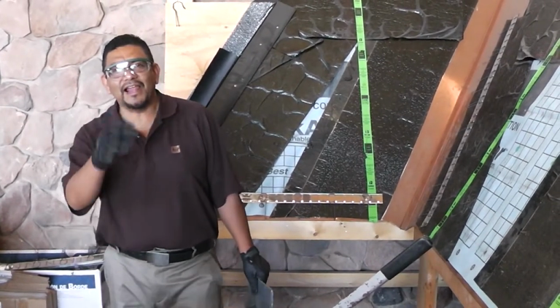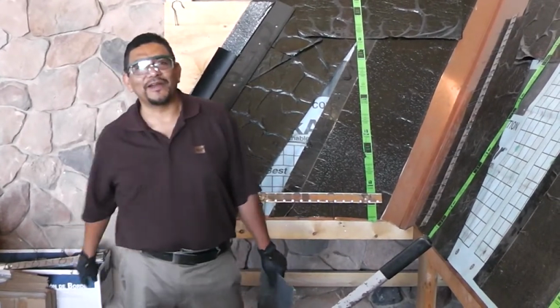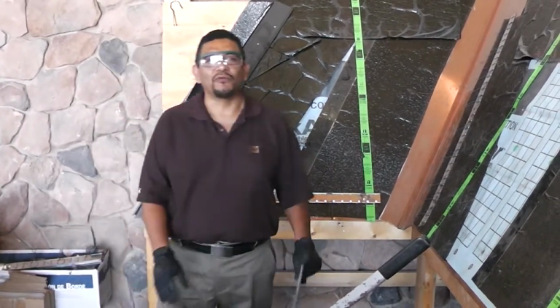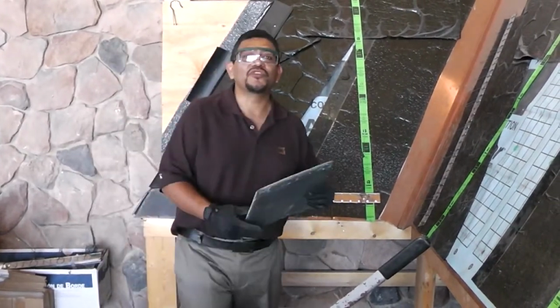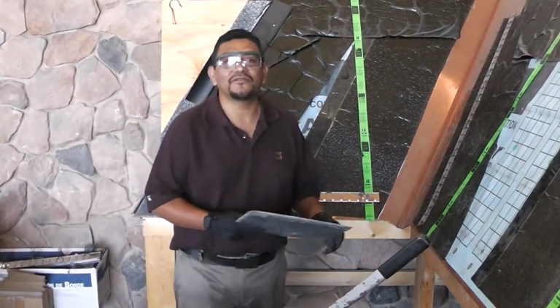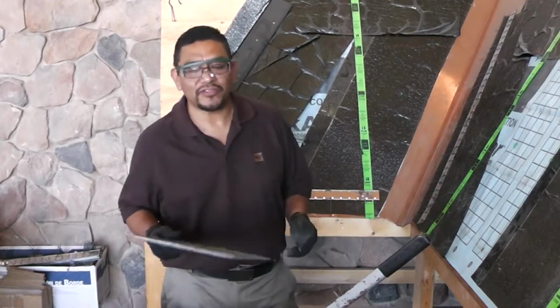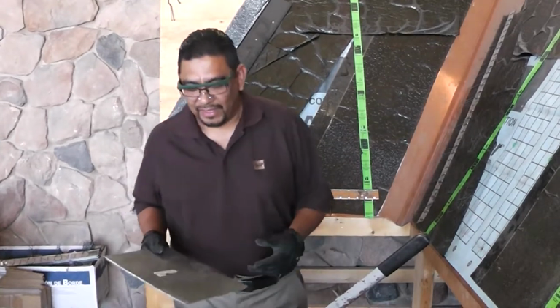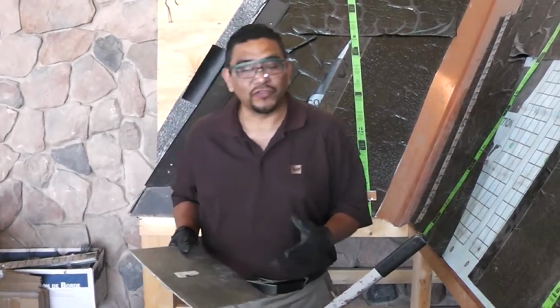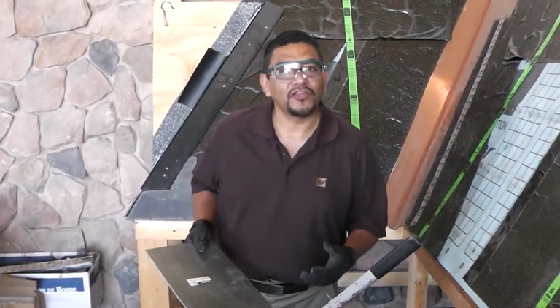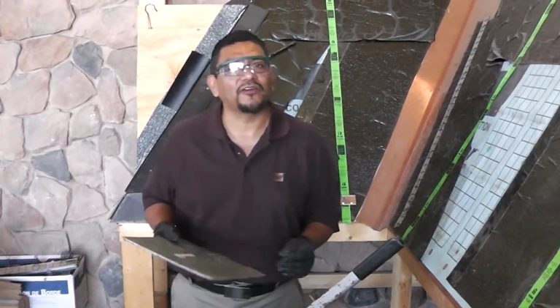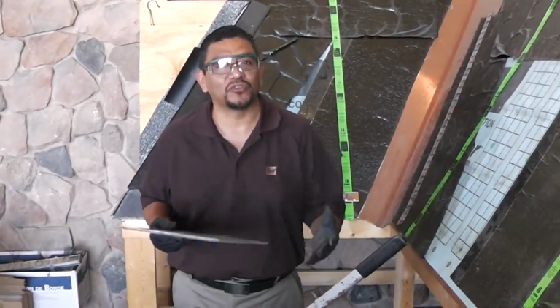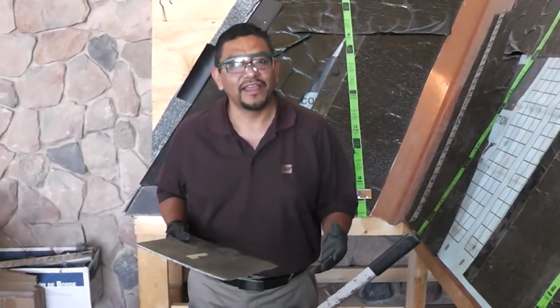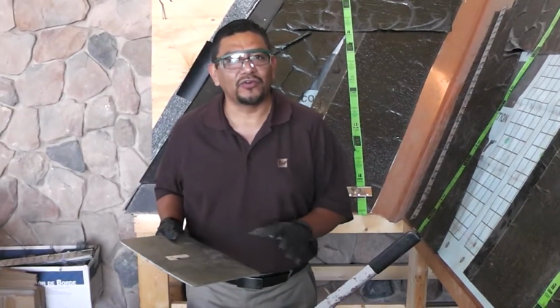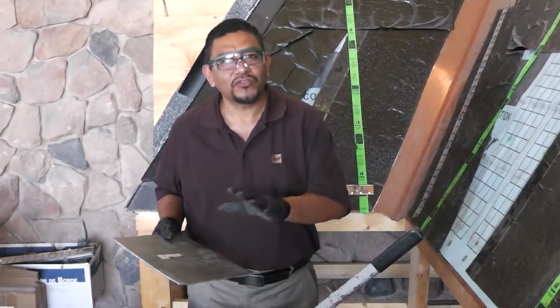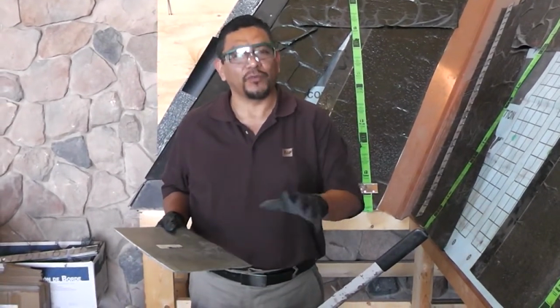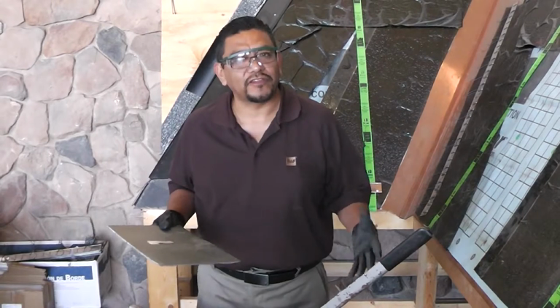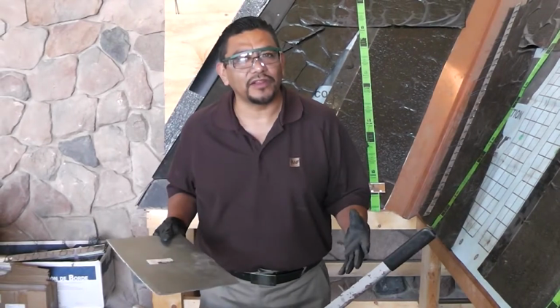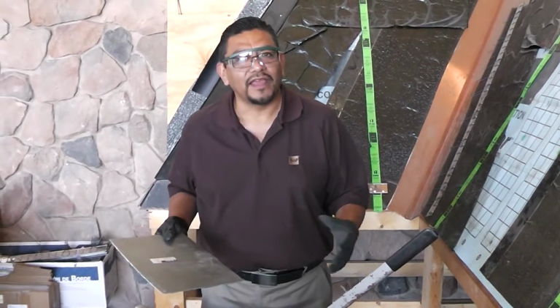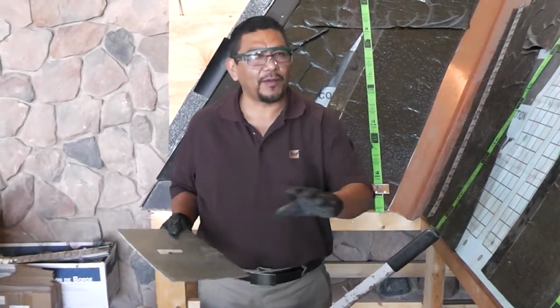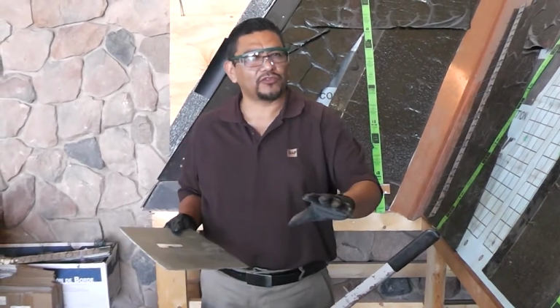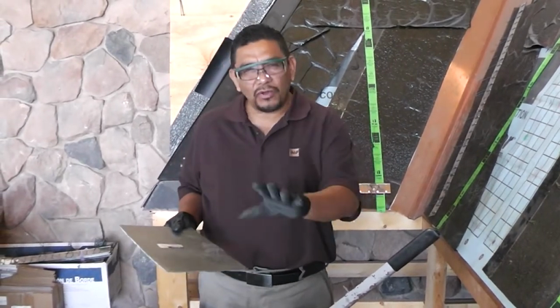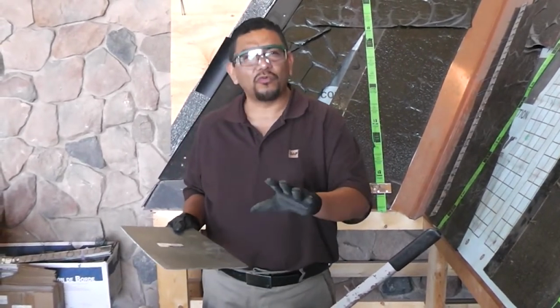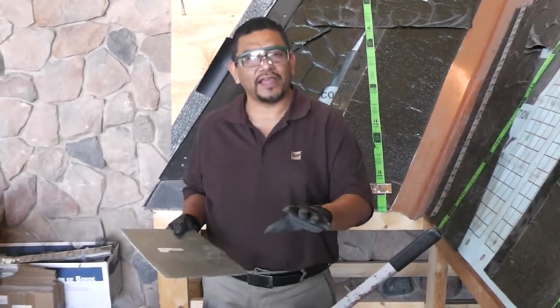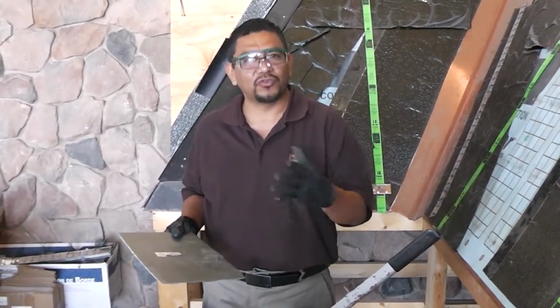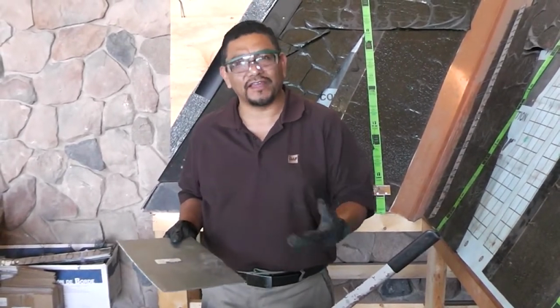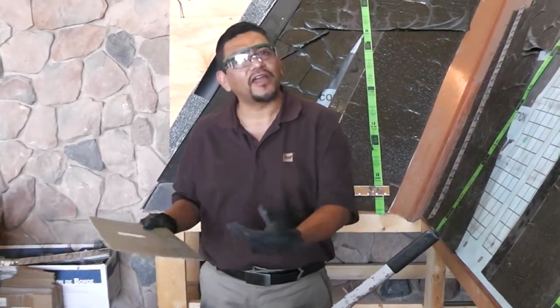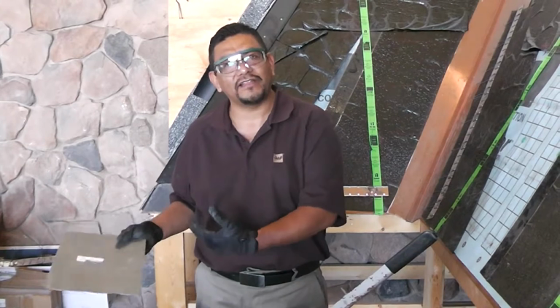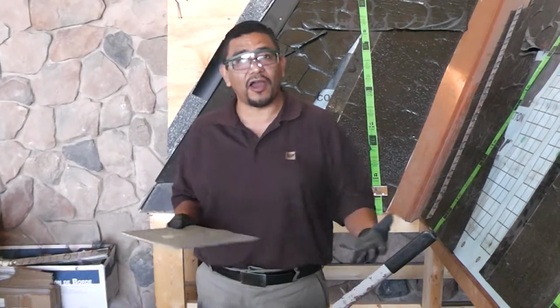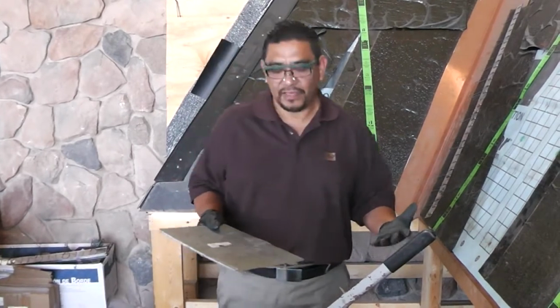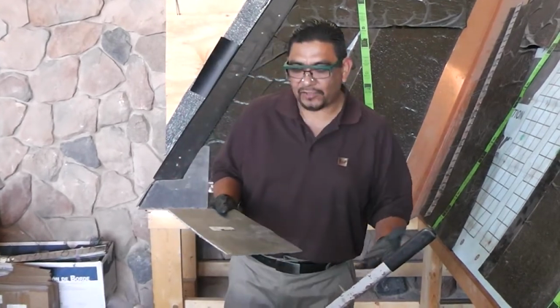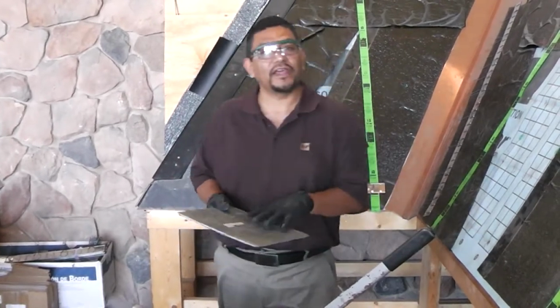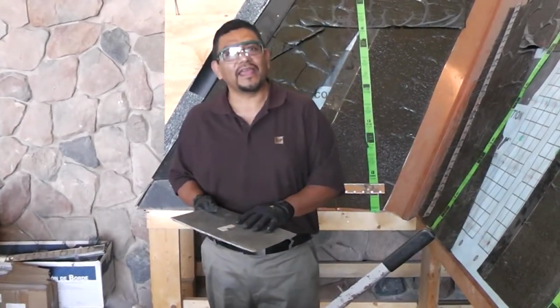Hello everyone, welcome to GAF videos. Today I'm going to show you how to cut true slate. When I do this type of training, the most common questions I get about true slate are: how to cut the slate, how hard is it to cut true slate, and what is the right way to do it.